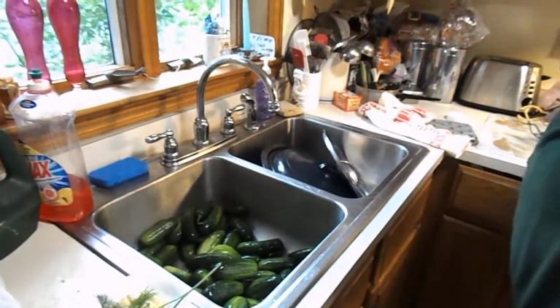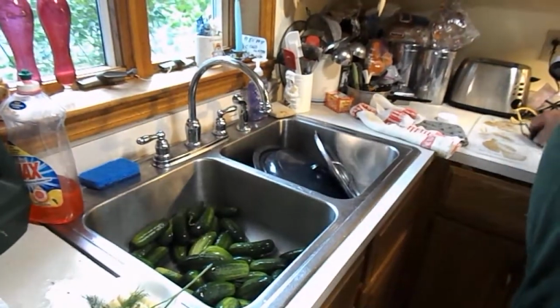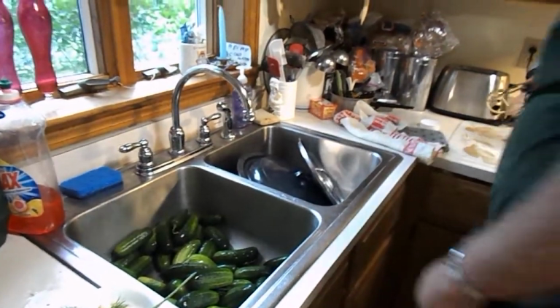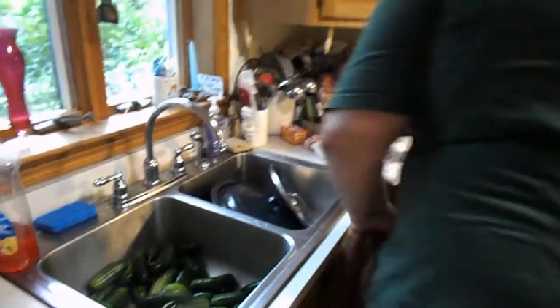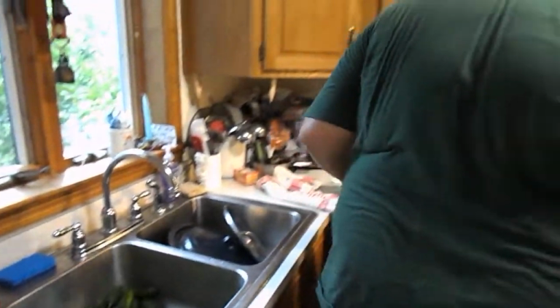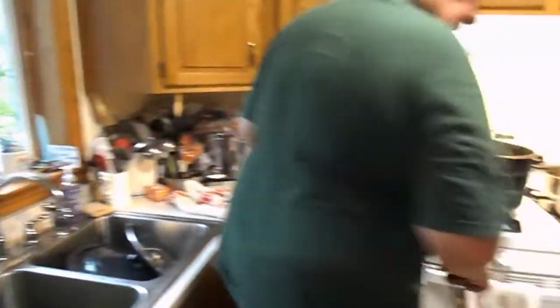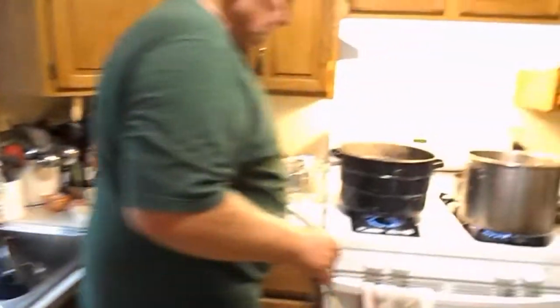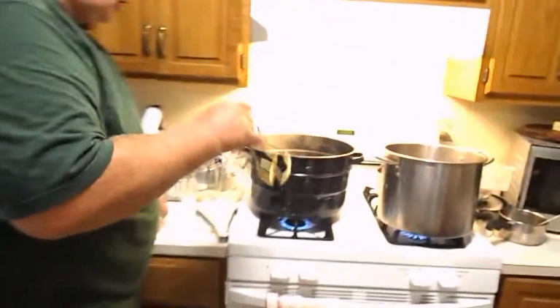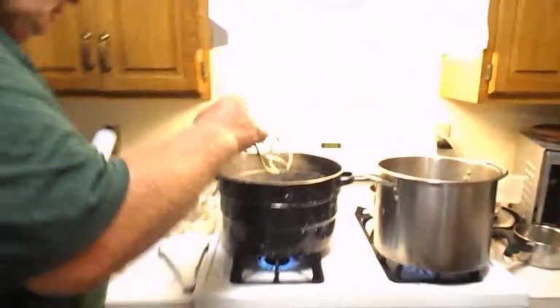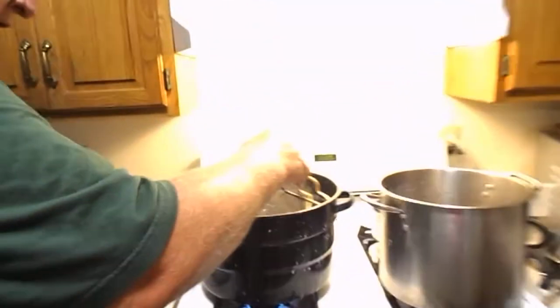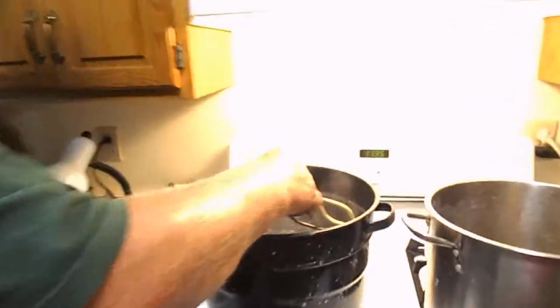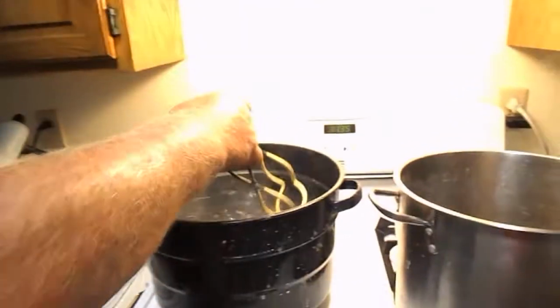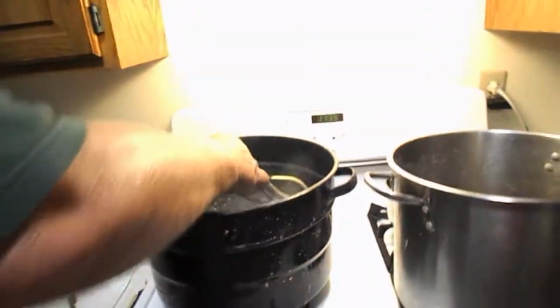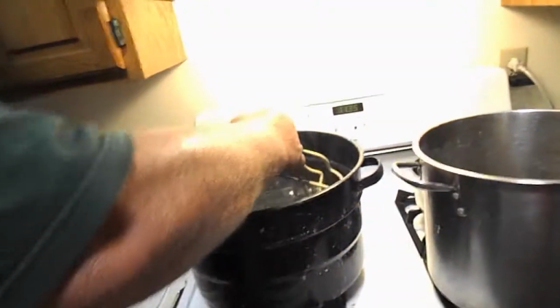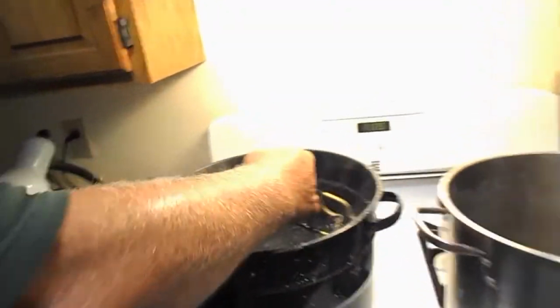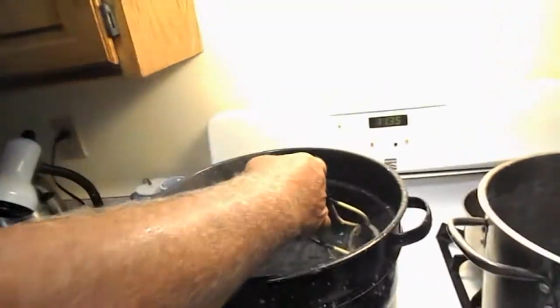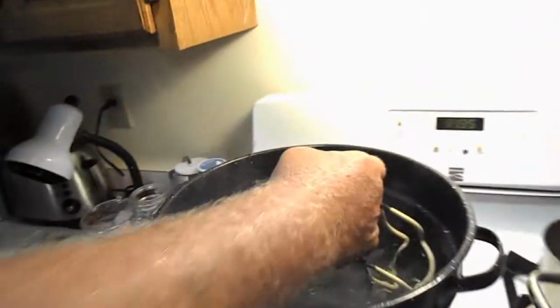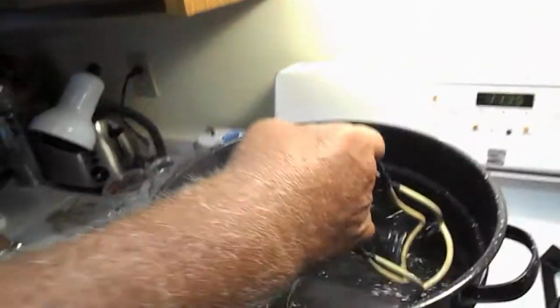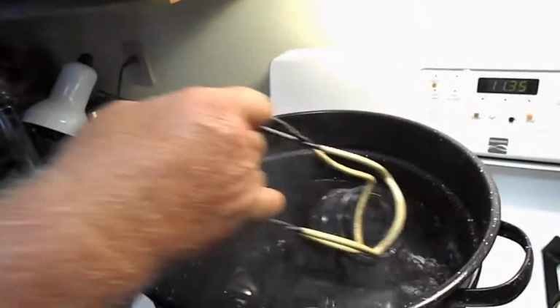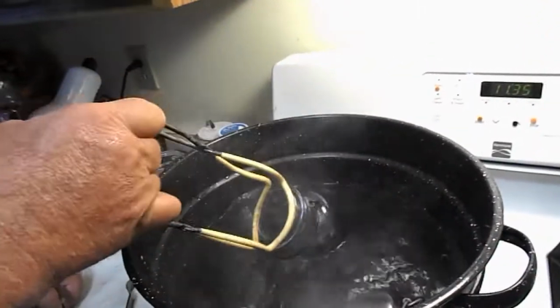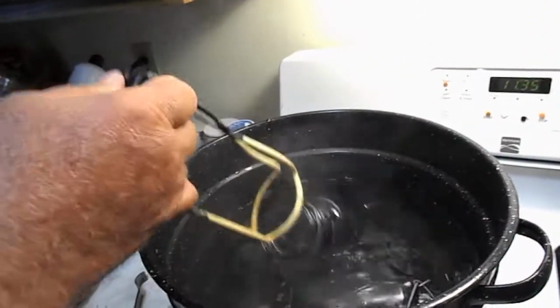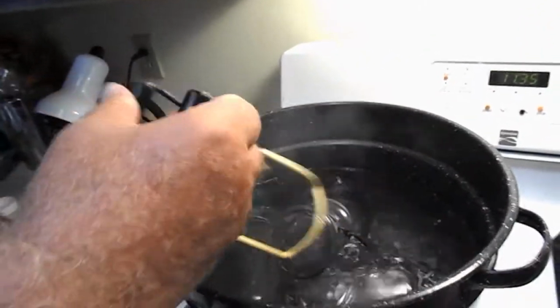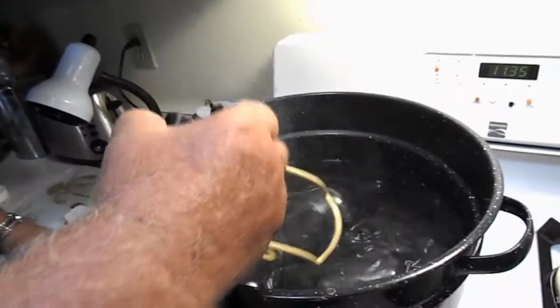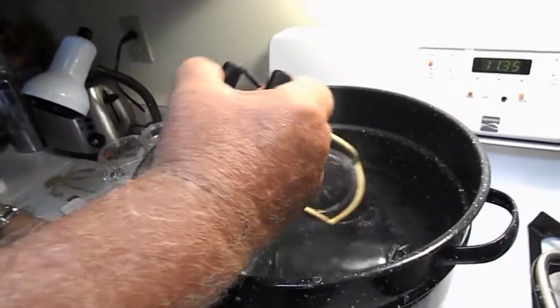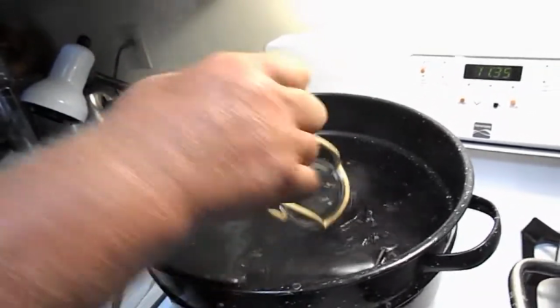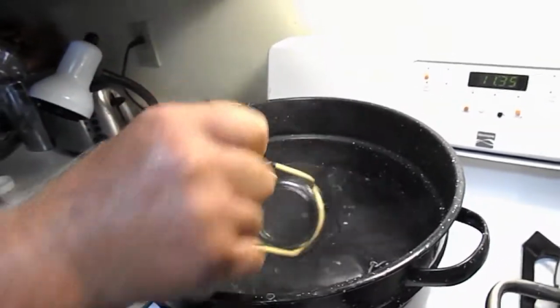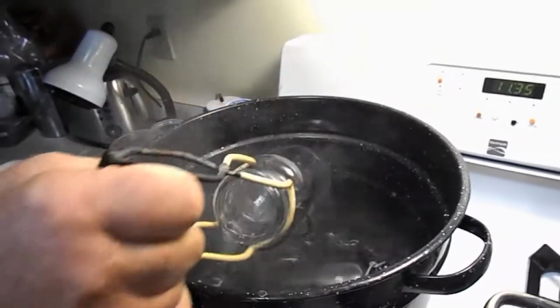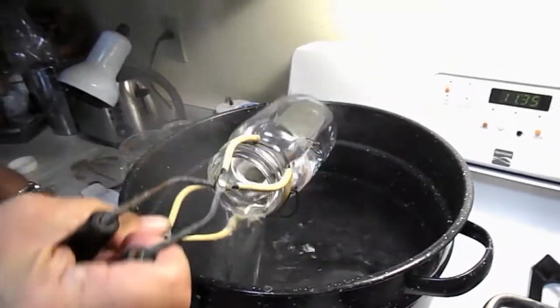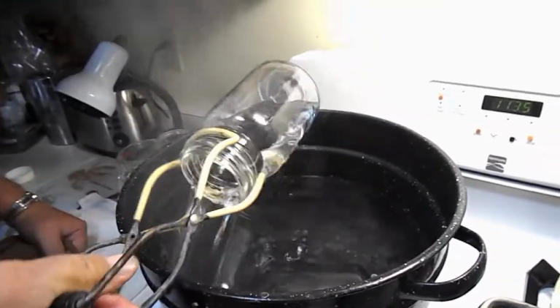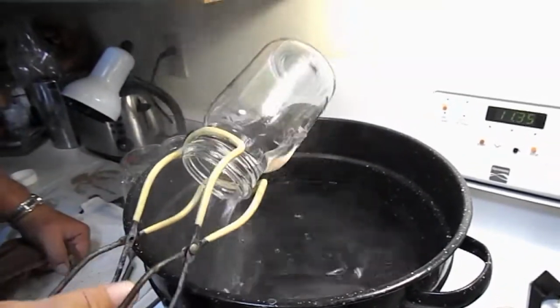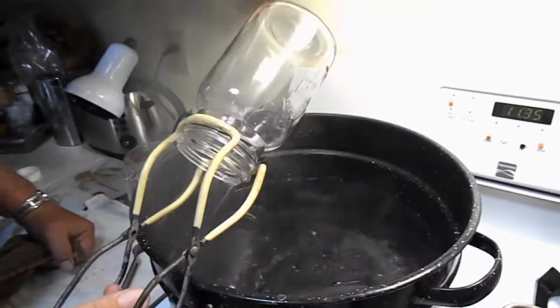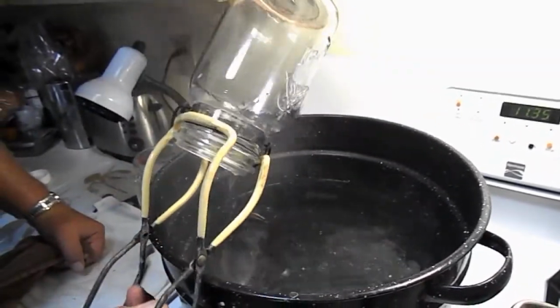Now one of the things you have to do is you have to scald the jars. So here's the jar here. See how I have them laying flat in this boiling water to scald them. Gets rid of all the germs. Gets them really hot.